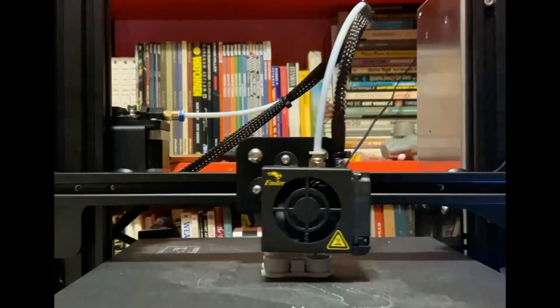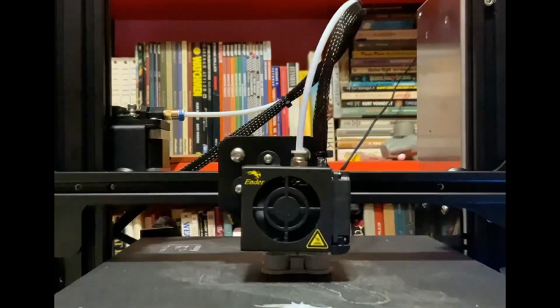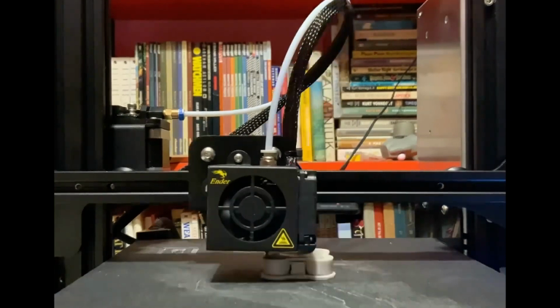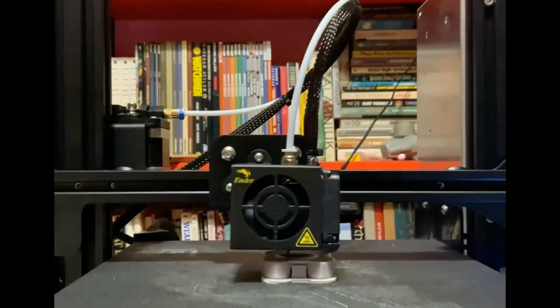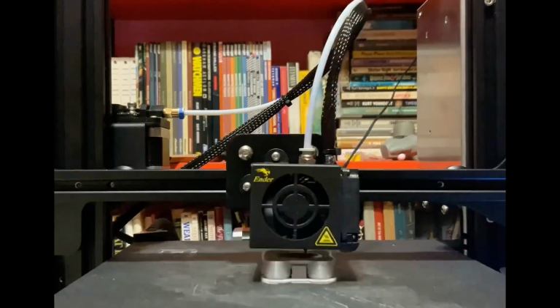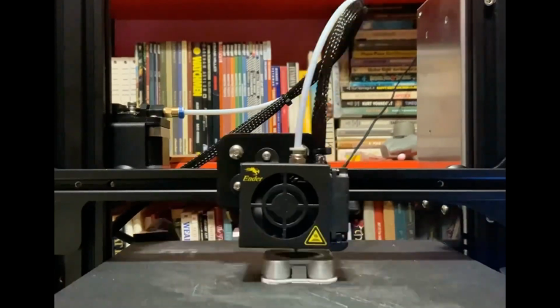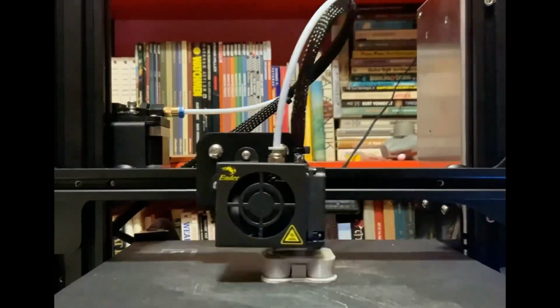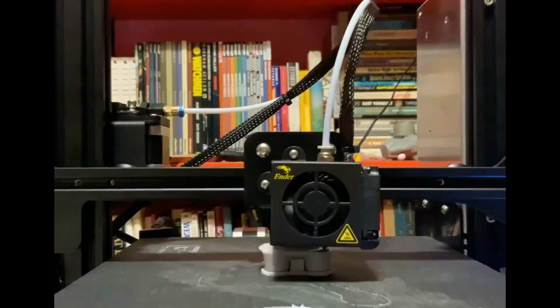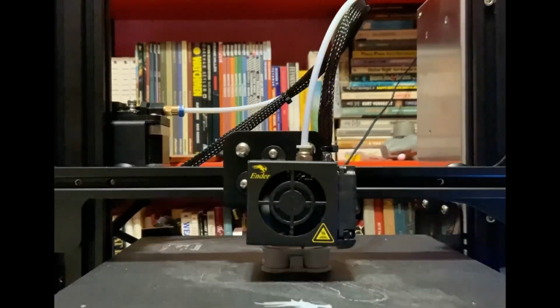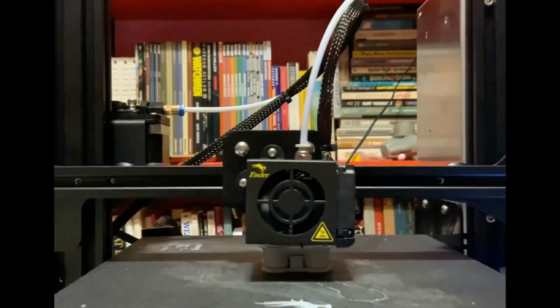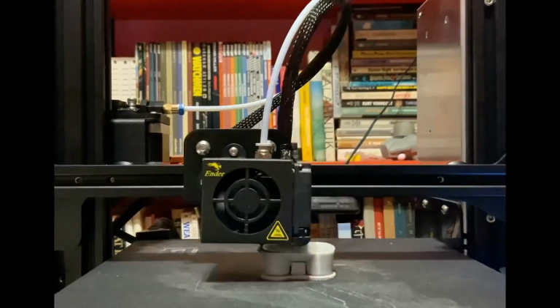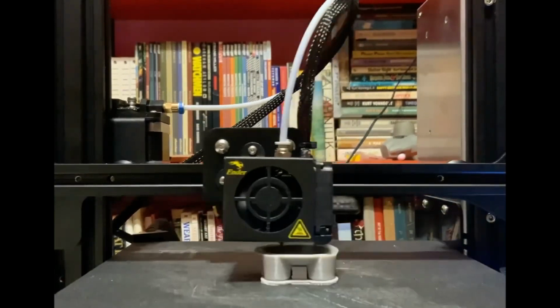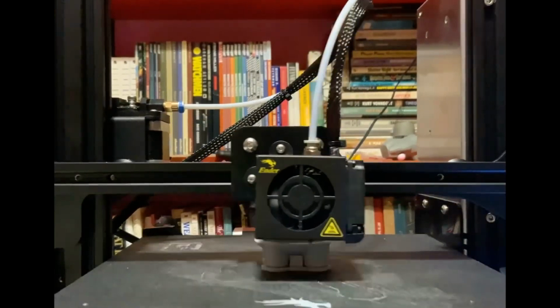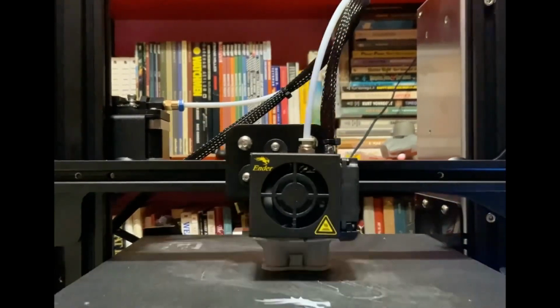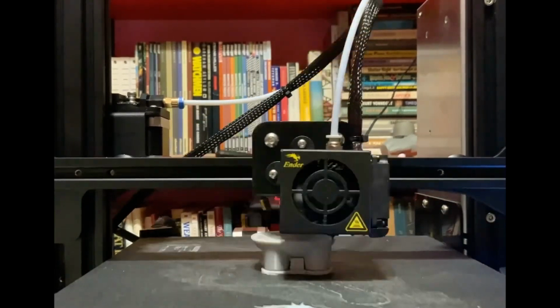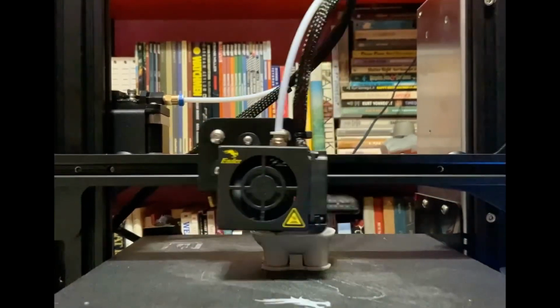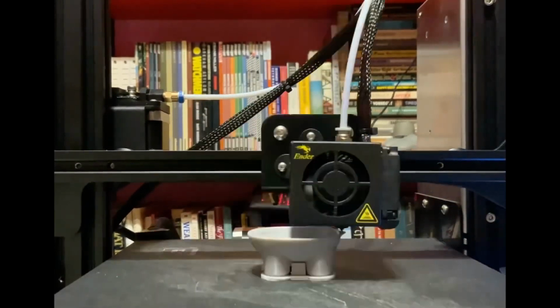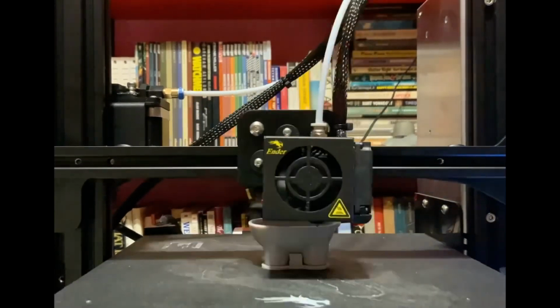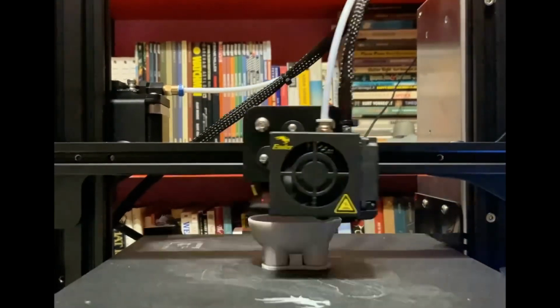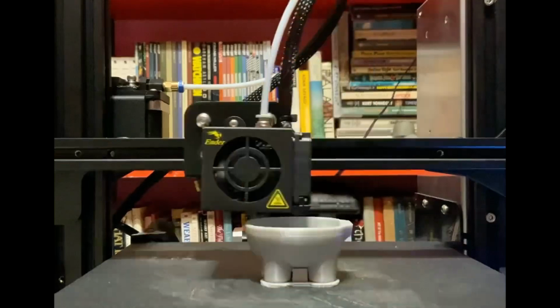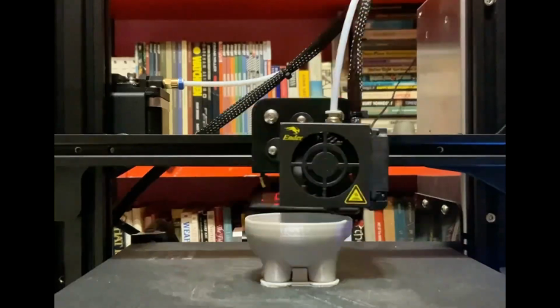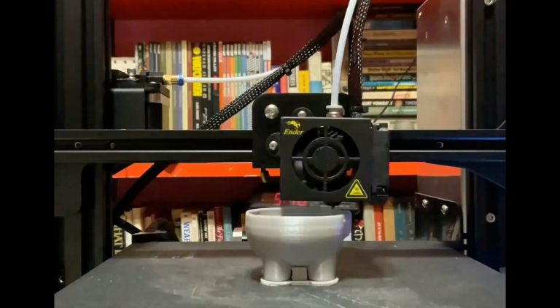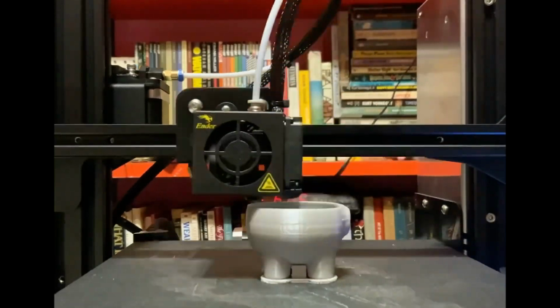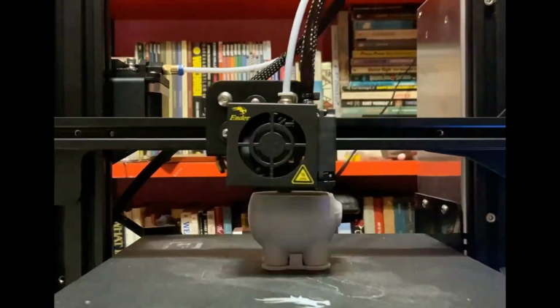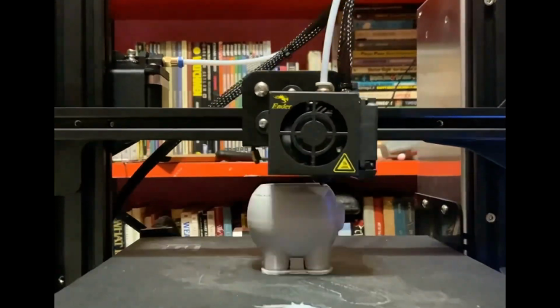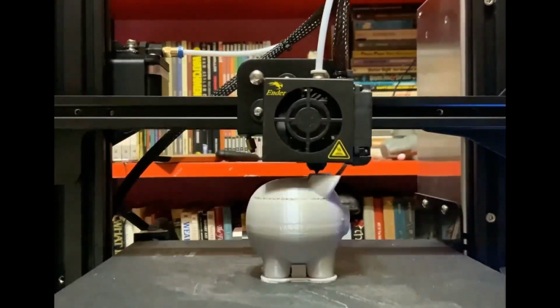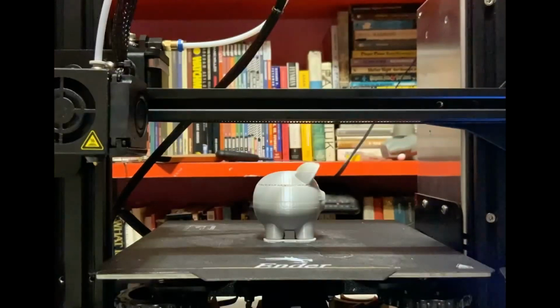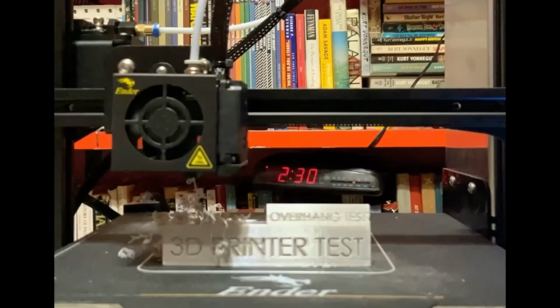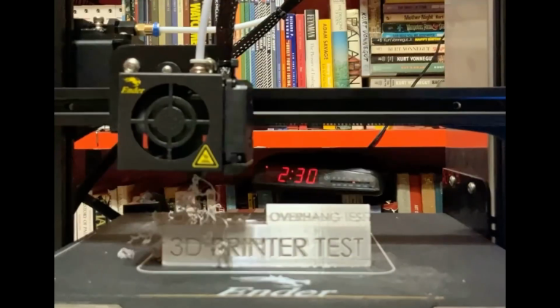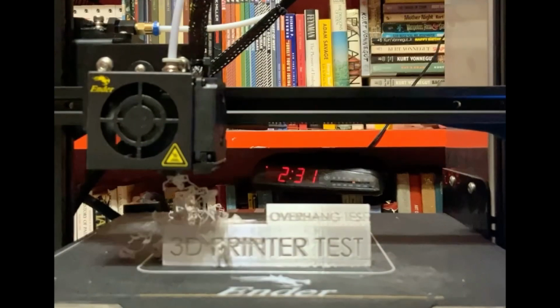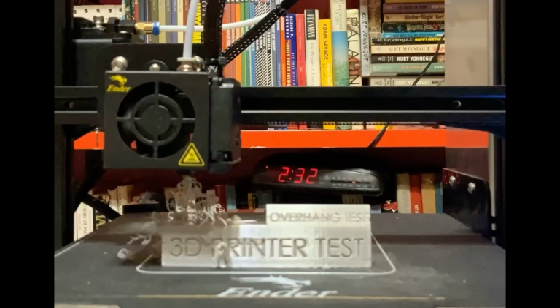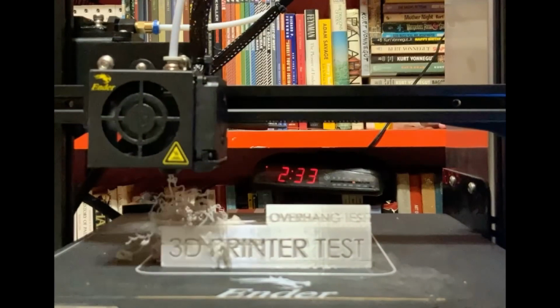3D printers slowly put layers of melted plastic down on top of each other. If there's nothing underneath the melted plastic, it will not print correctly.